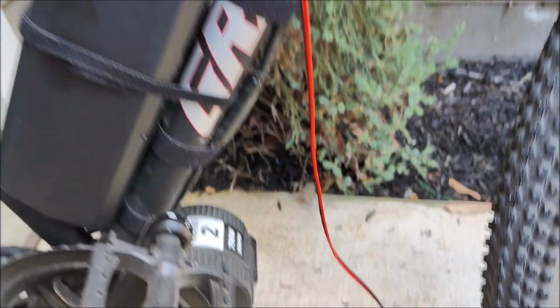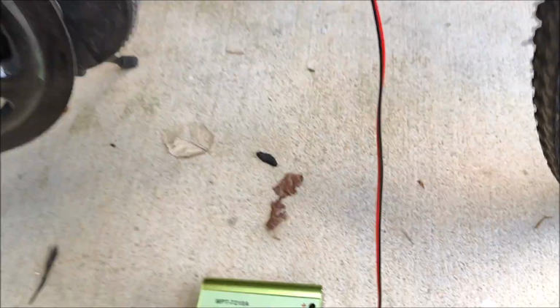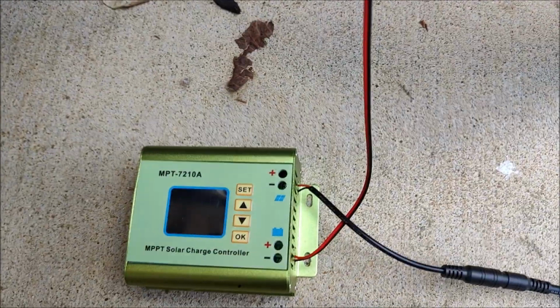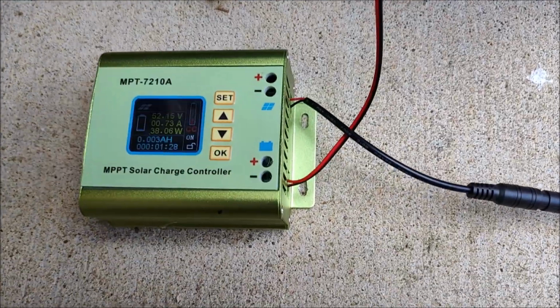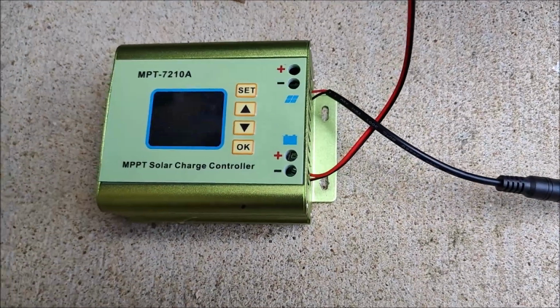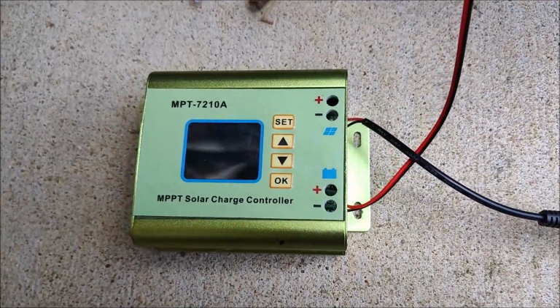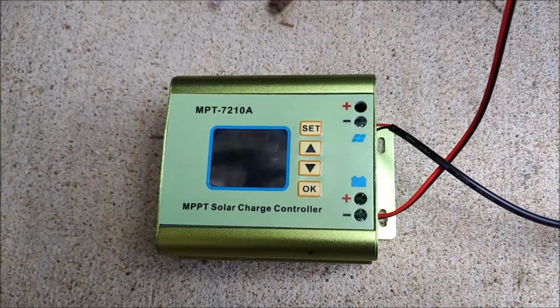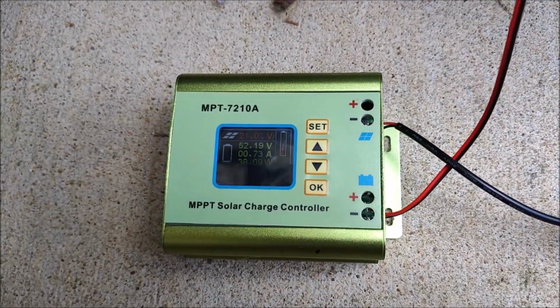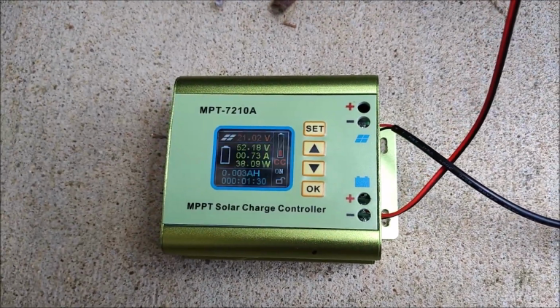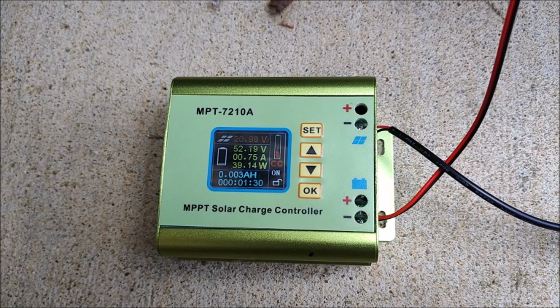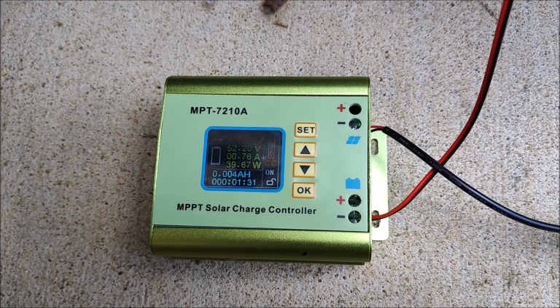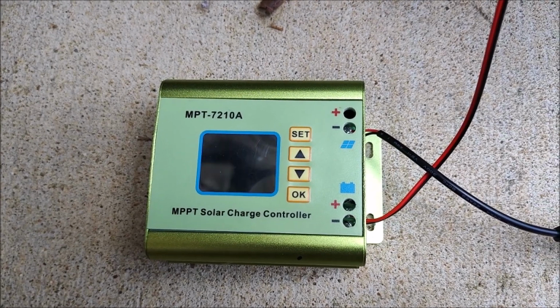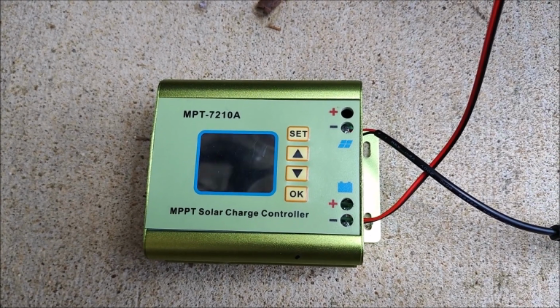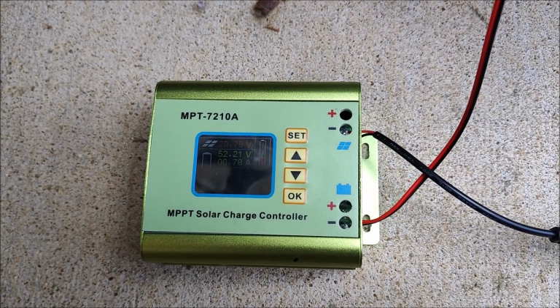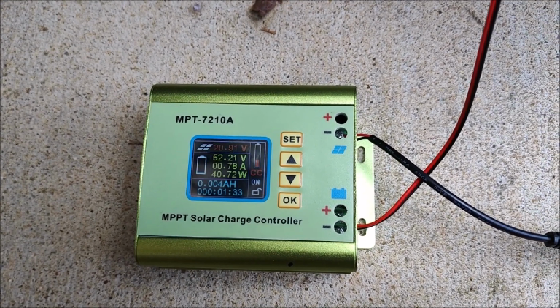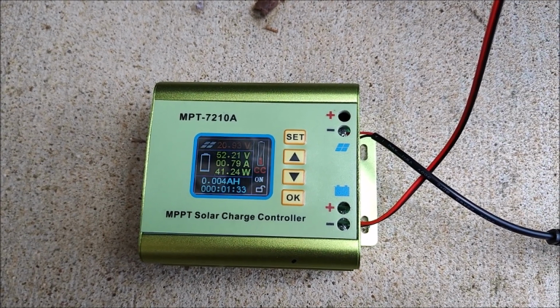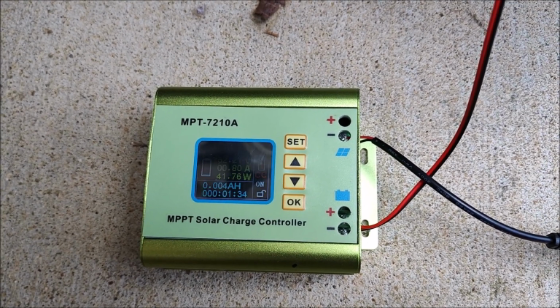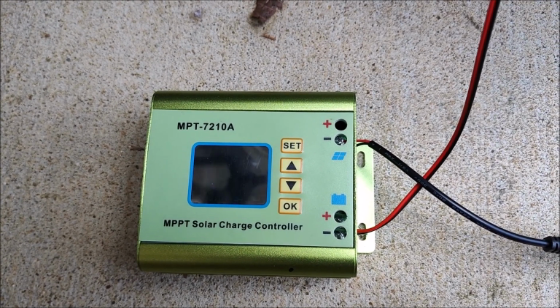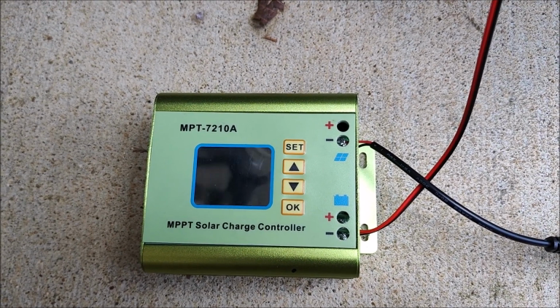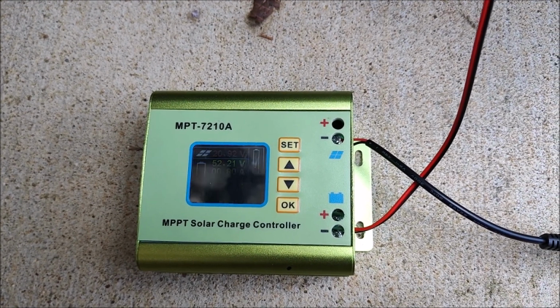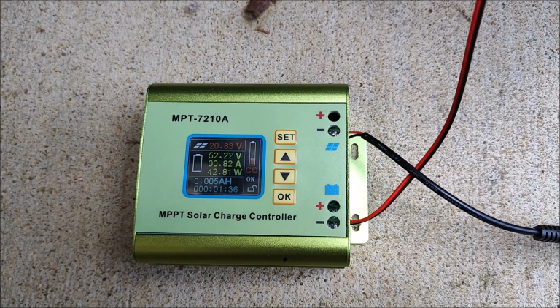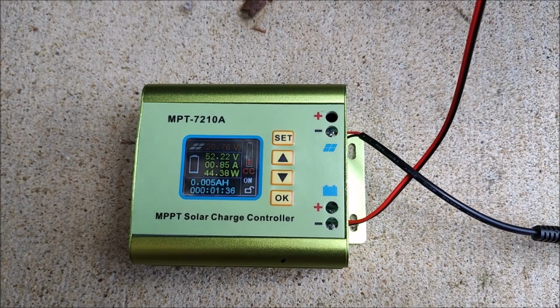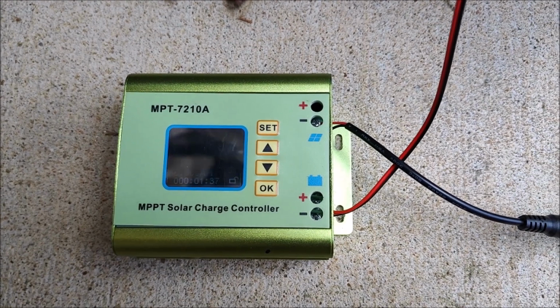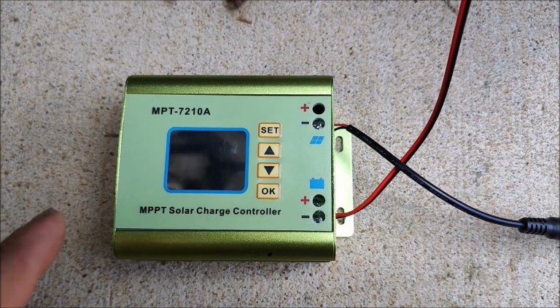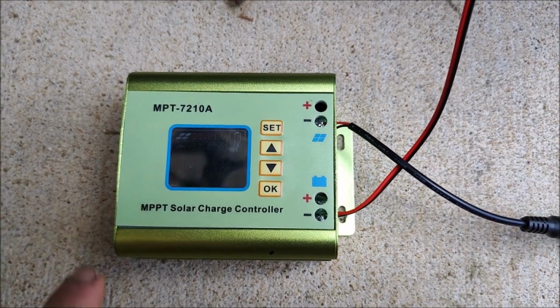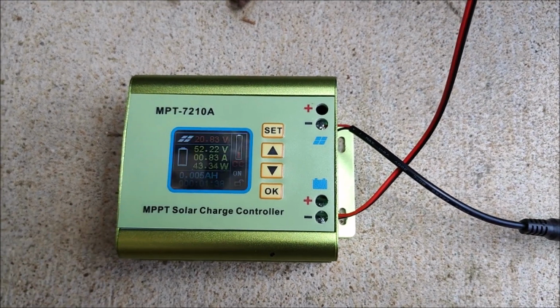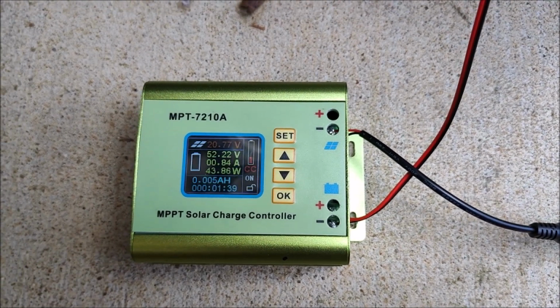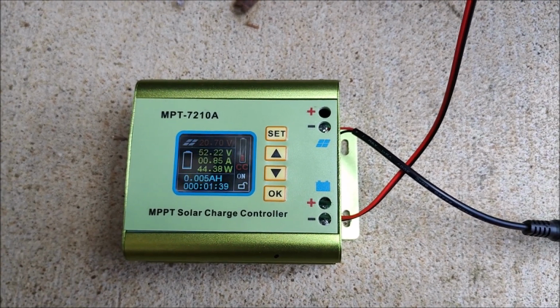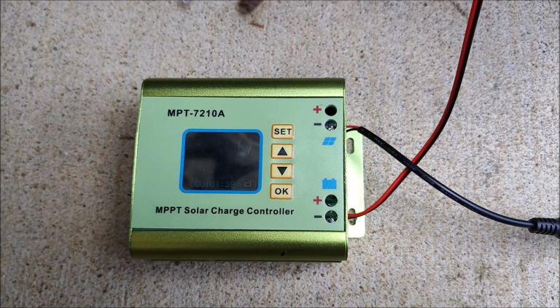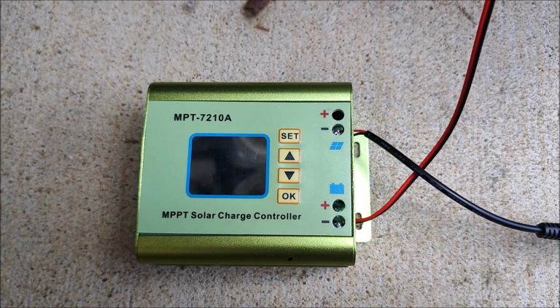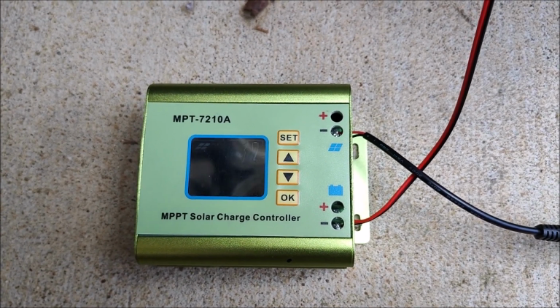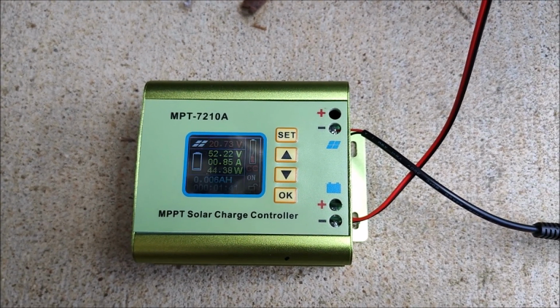This absolutely does work. So if you need to charge your e-bike while camping, or where you don't have easy access to electricity, this will do it along with a portable solar panel.